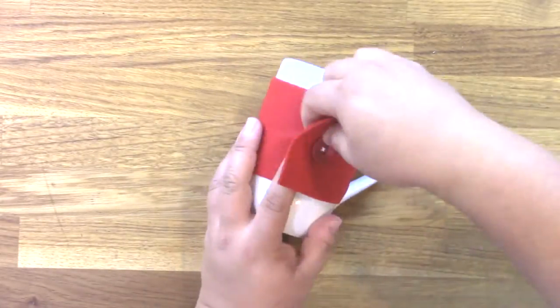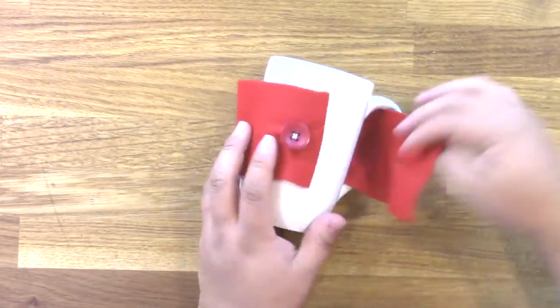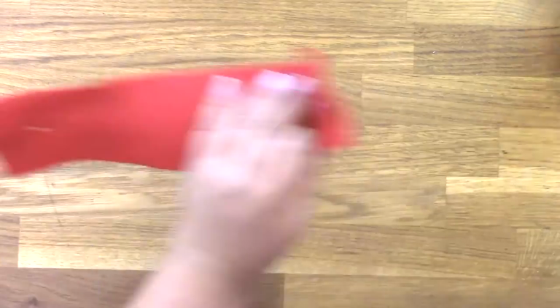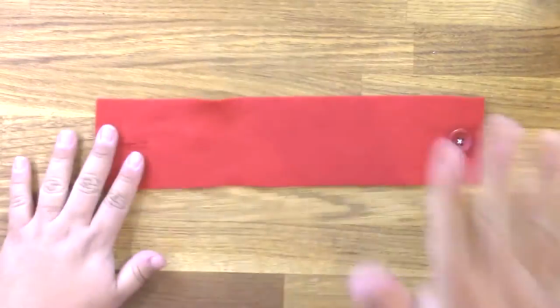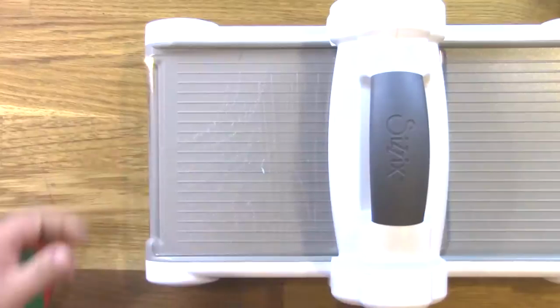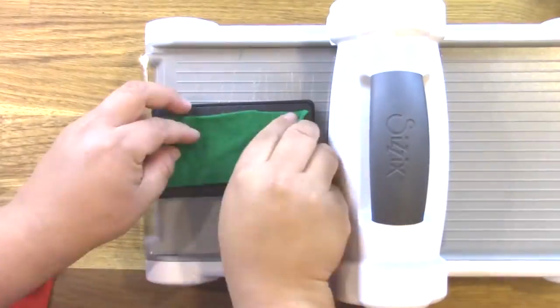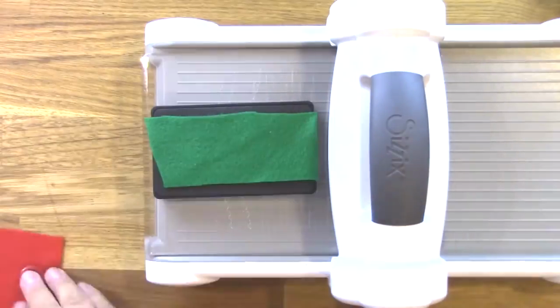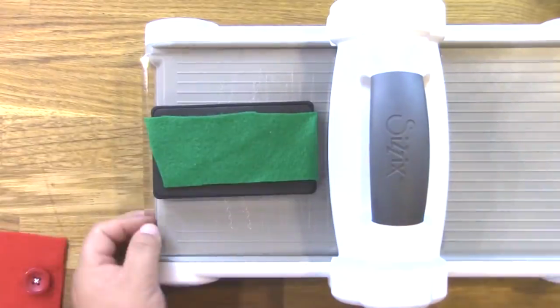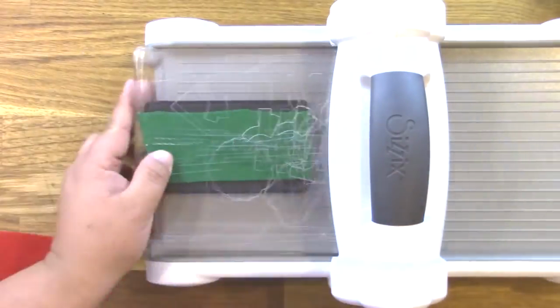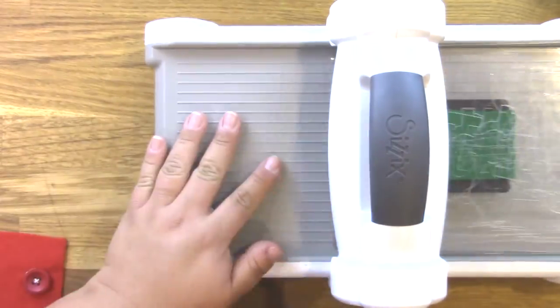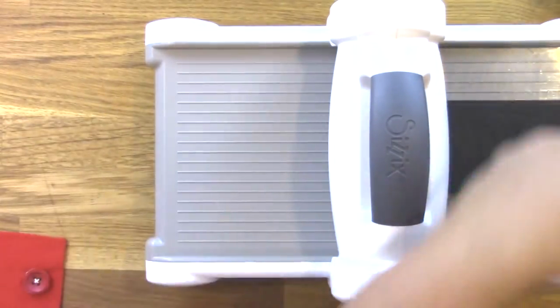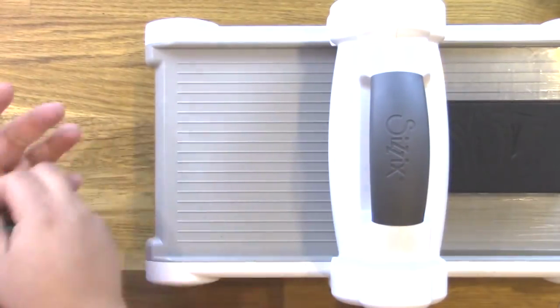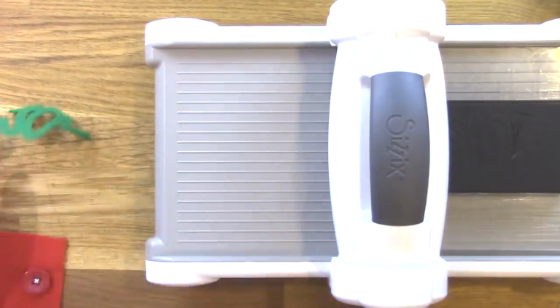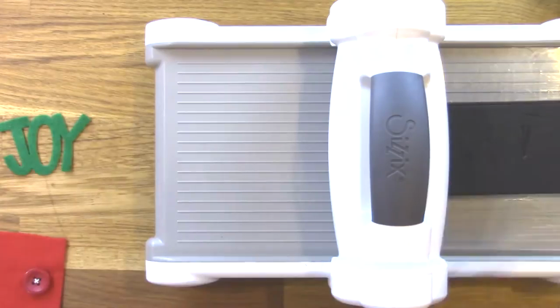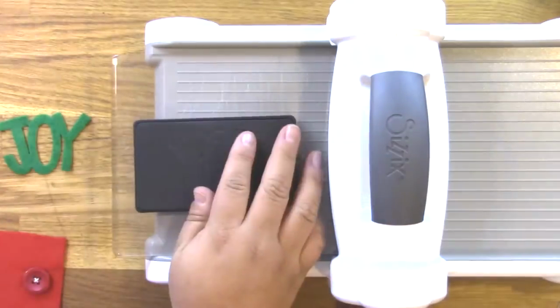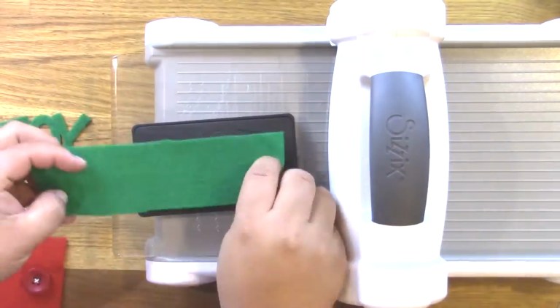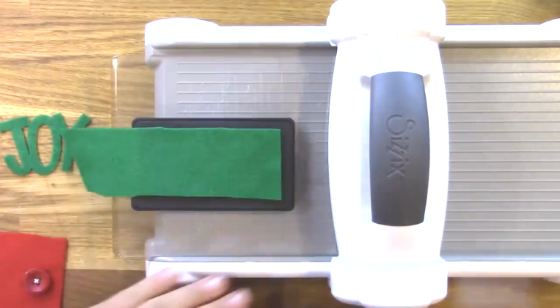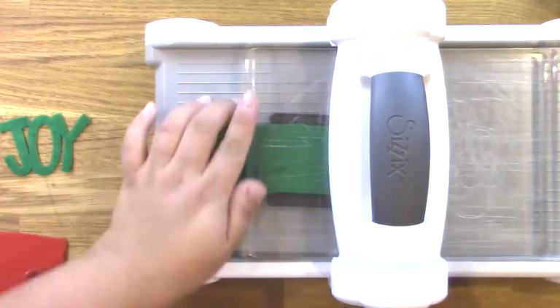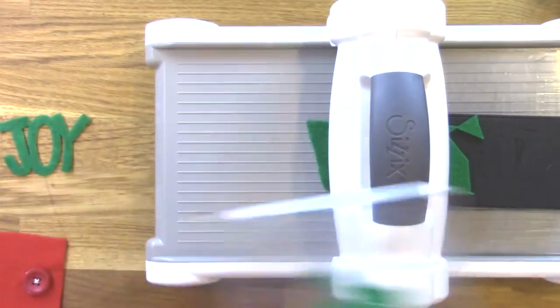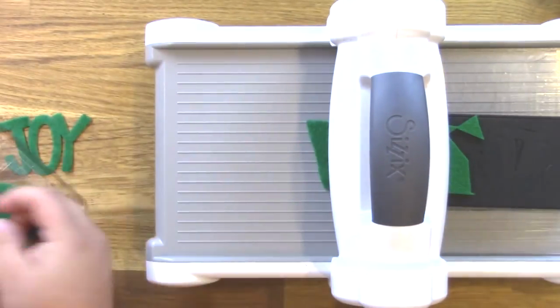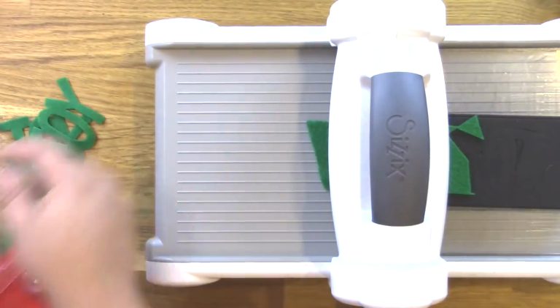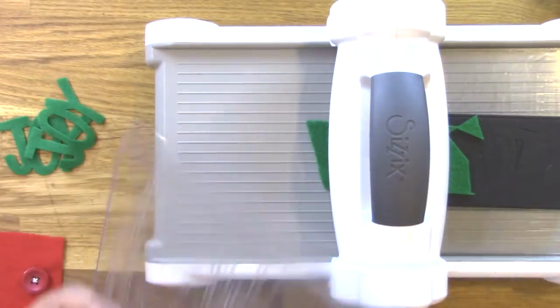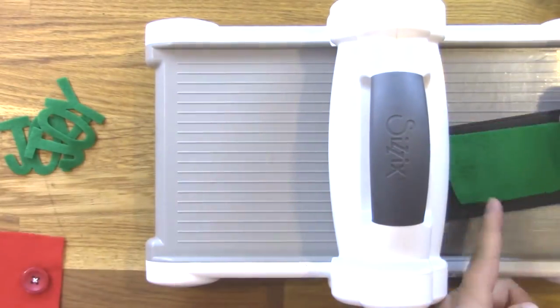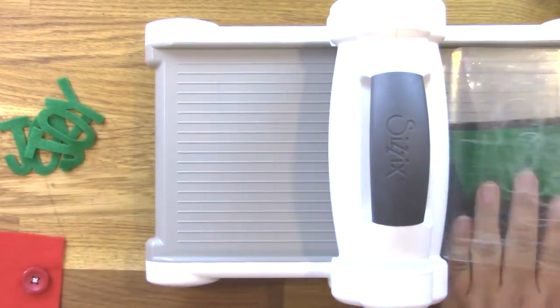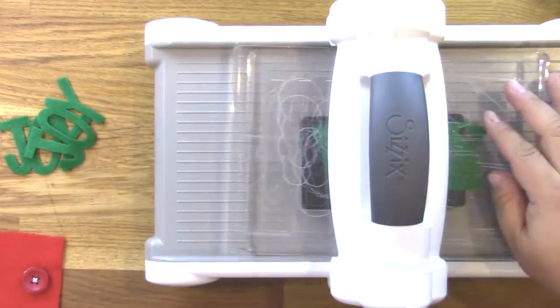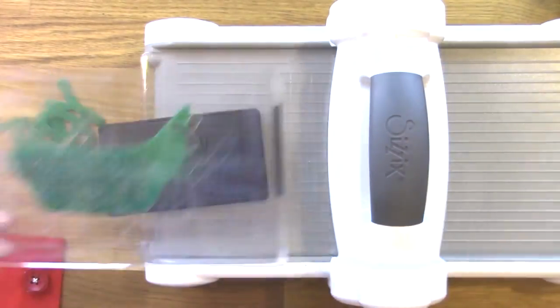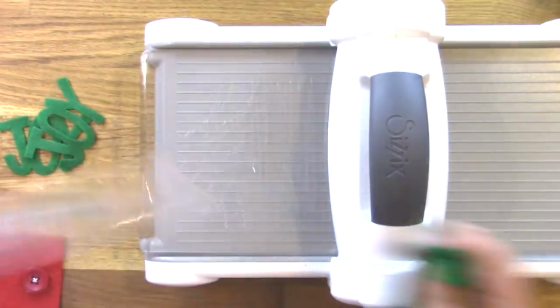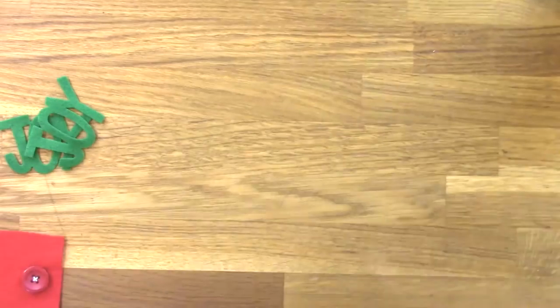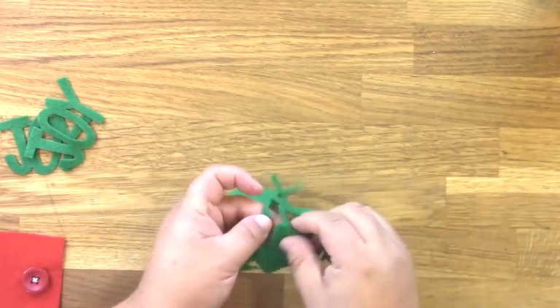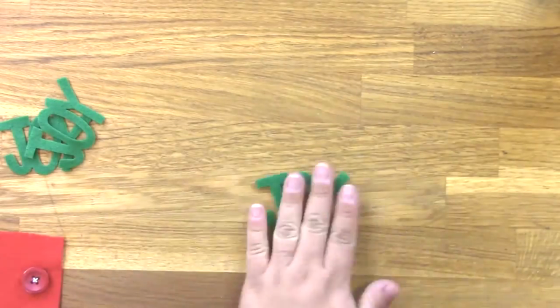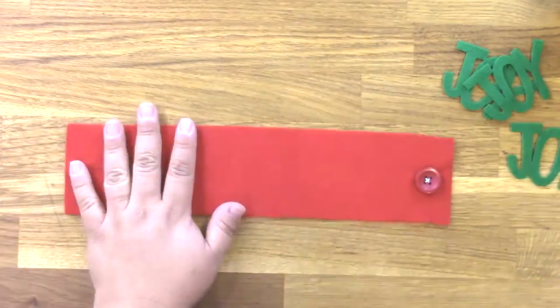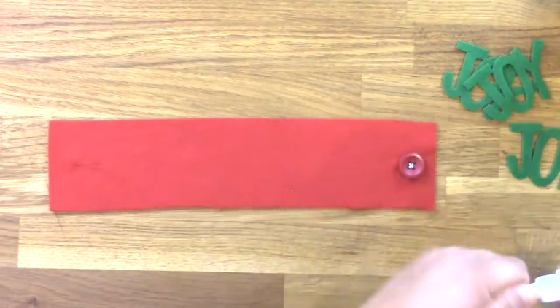Check that it fits, and then once you're sure that it fits, use the Sizzix die cutting system and a word die to cut out some words from another color of Kunin Eco-Felt.